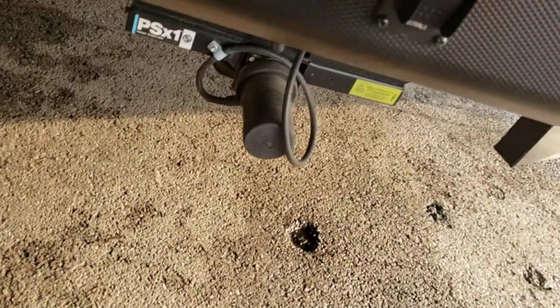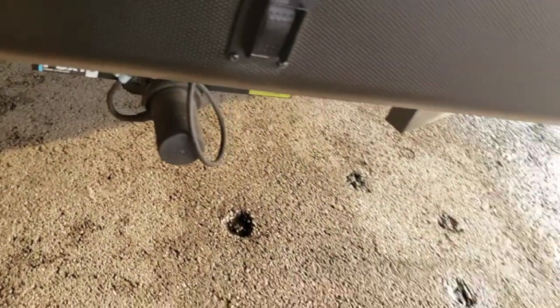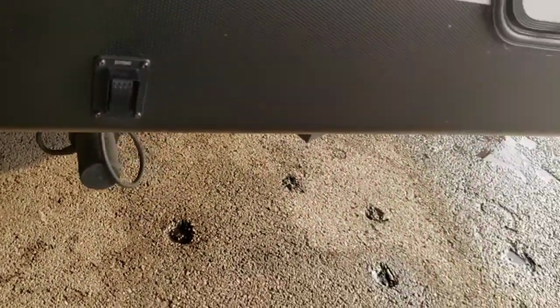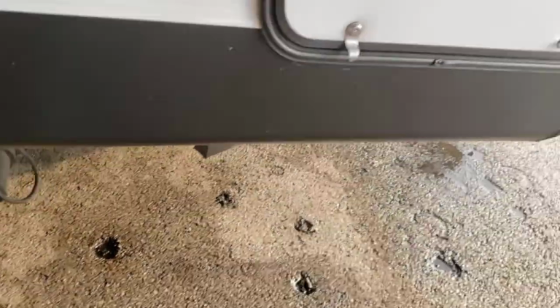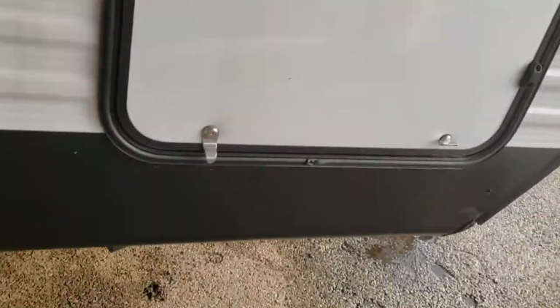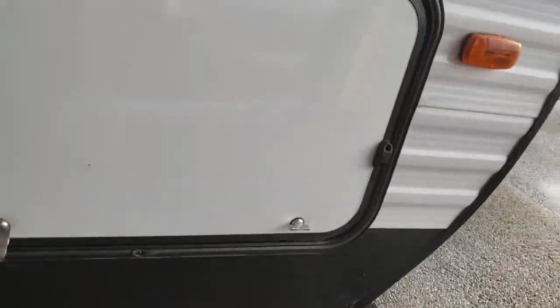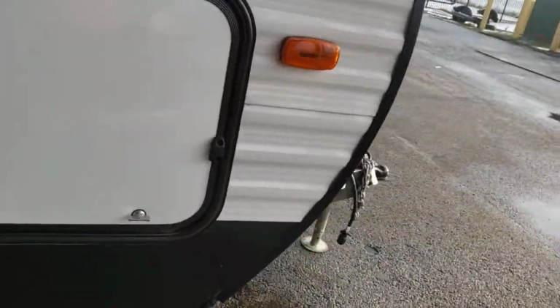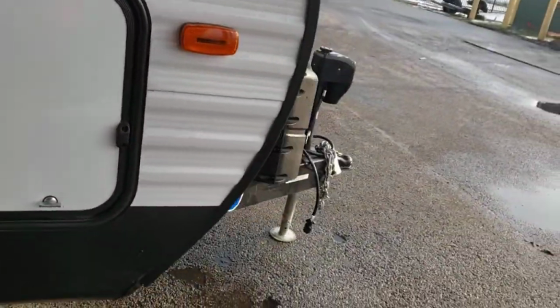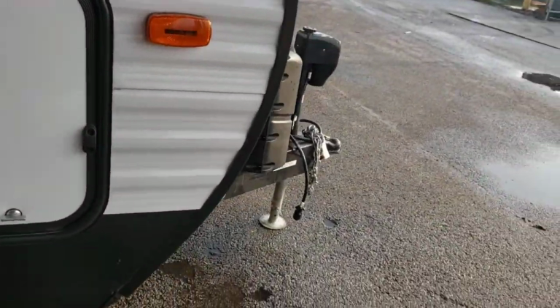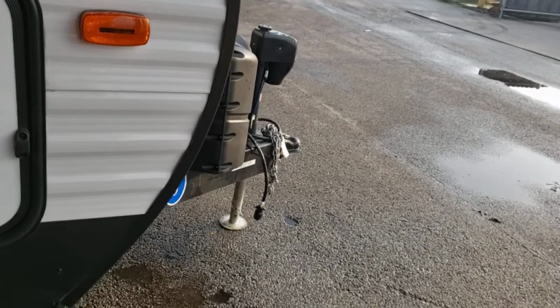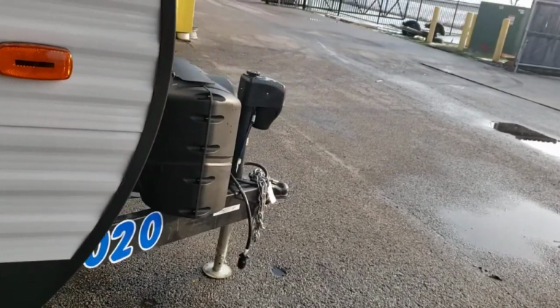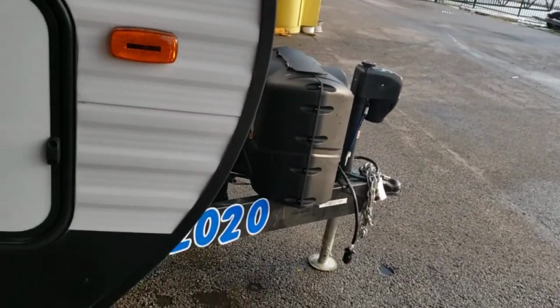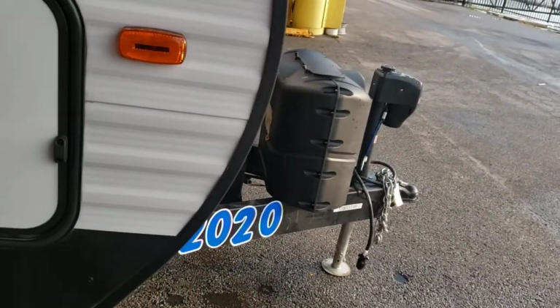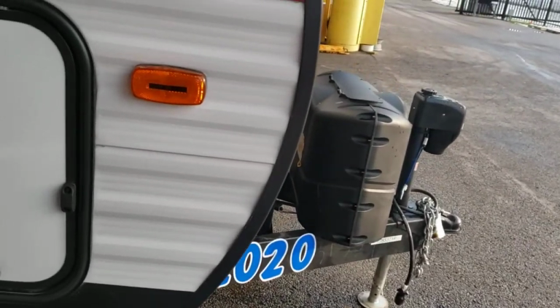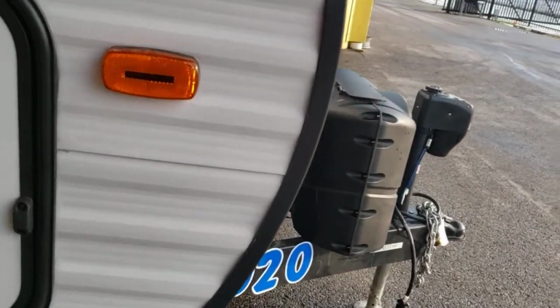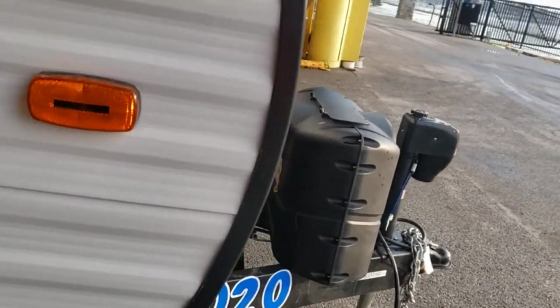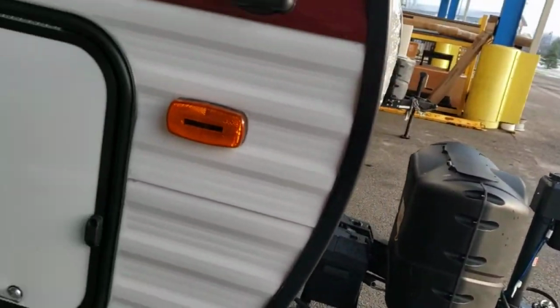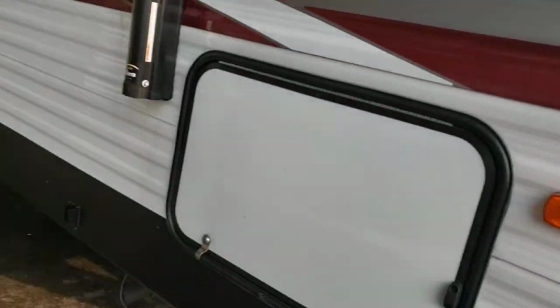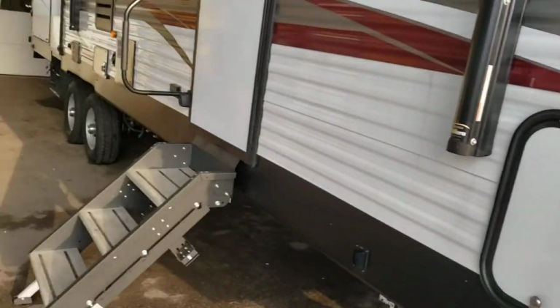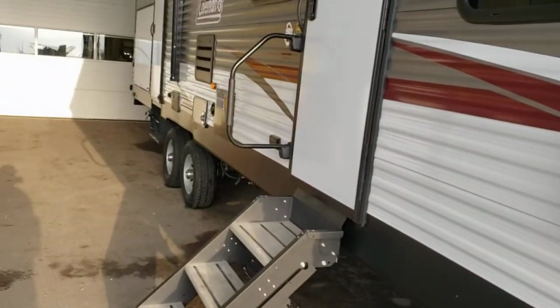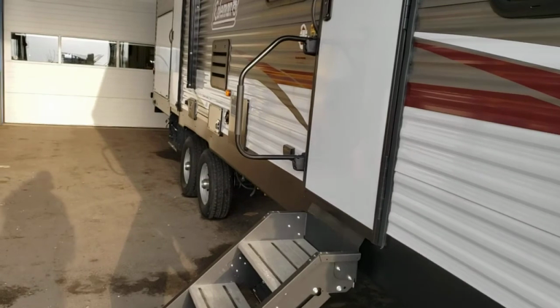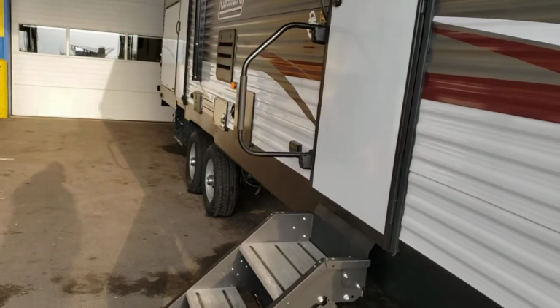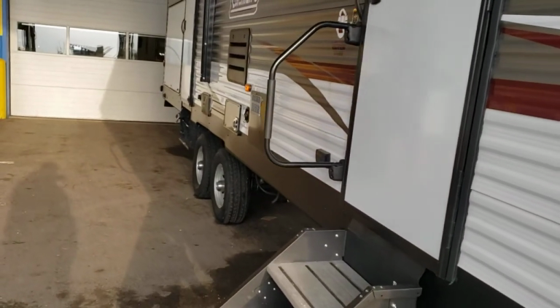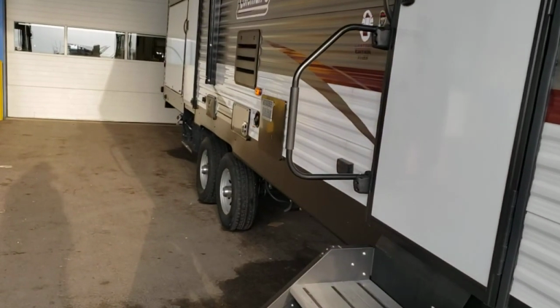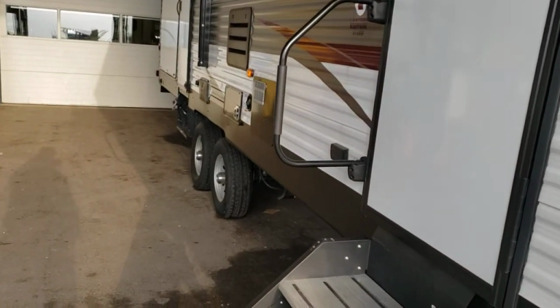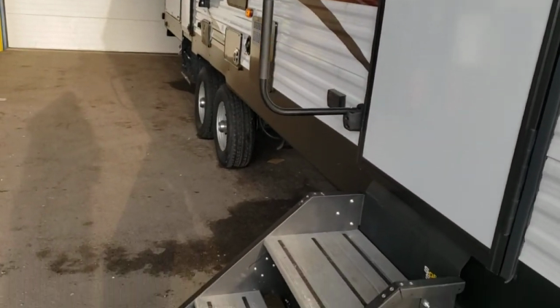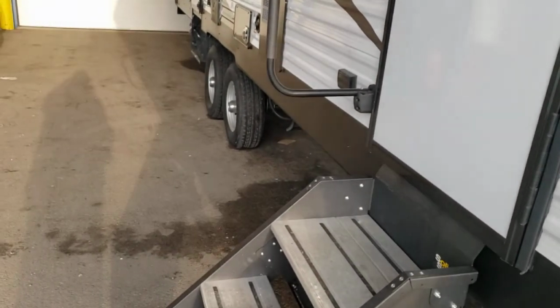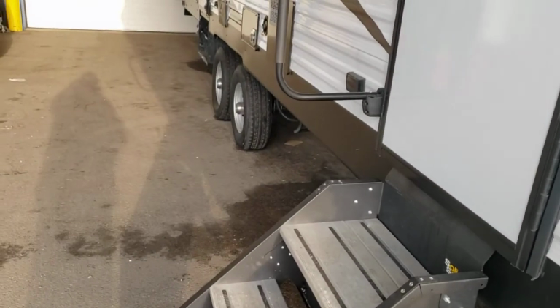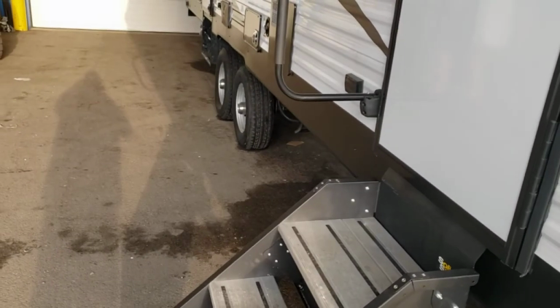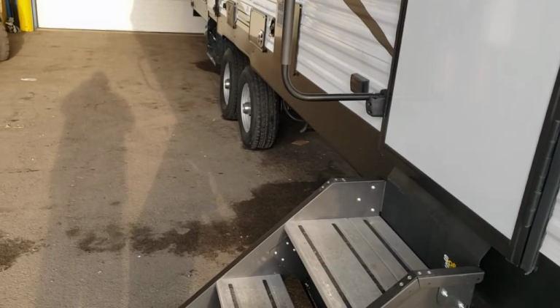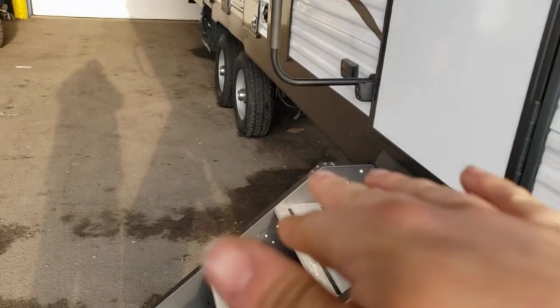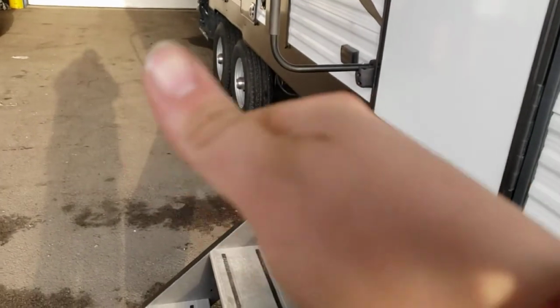If you want your trailer to be level front to back, use your tongue jack and get a level on that — you can even put those peel and stick levels on. Then side to side, as you're backing in, you back your tires onto some blocks to get it level side to side.